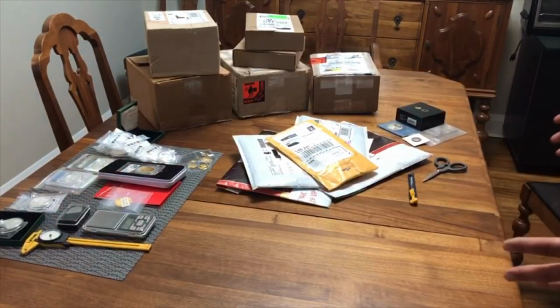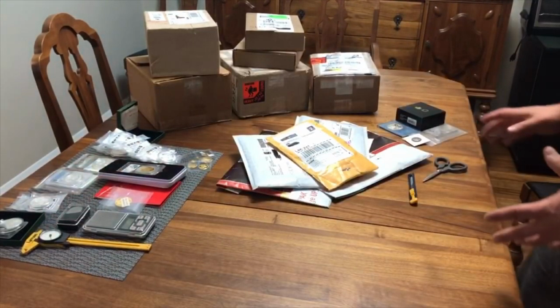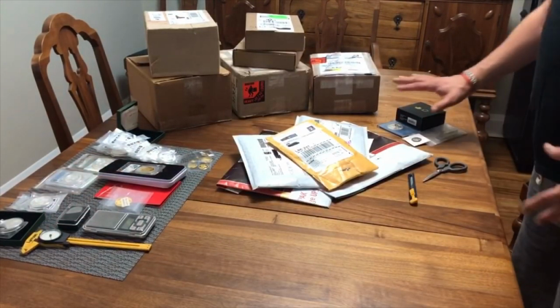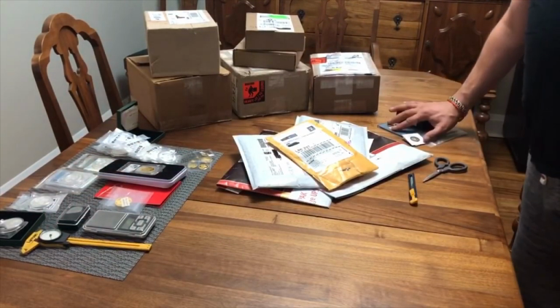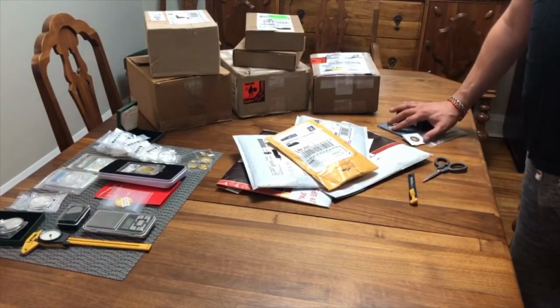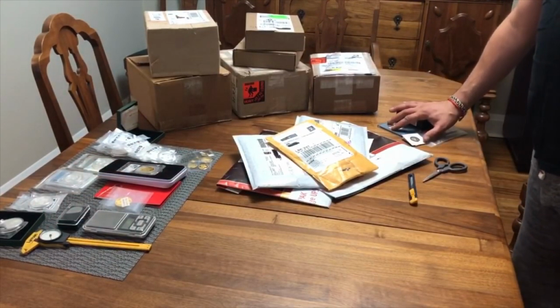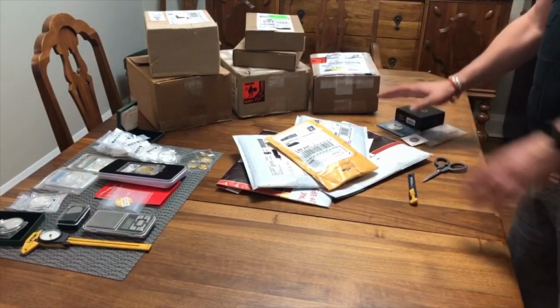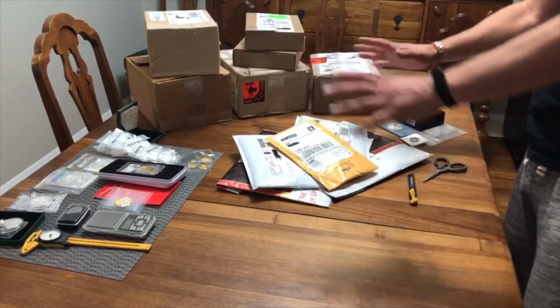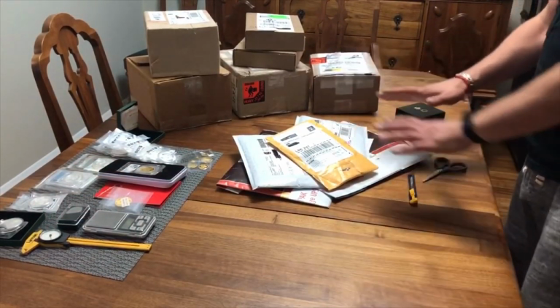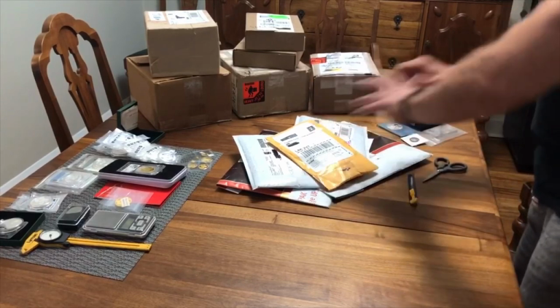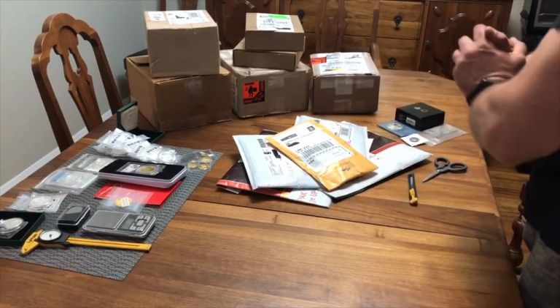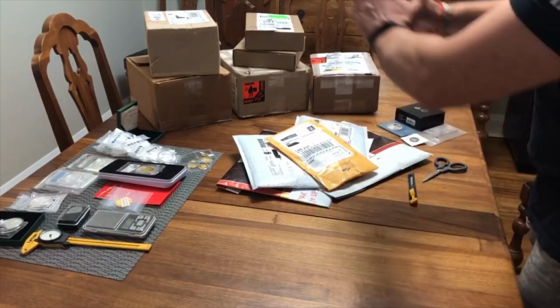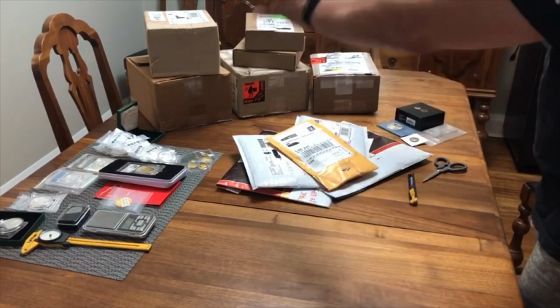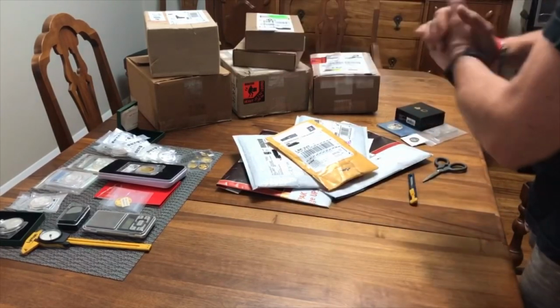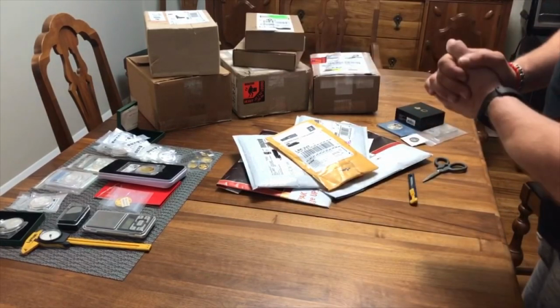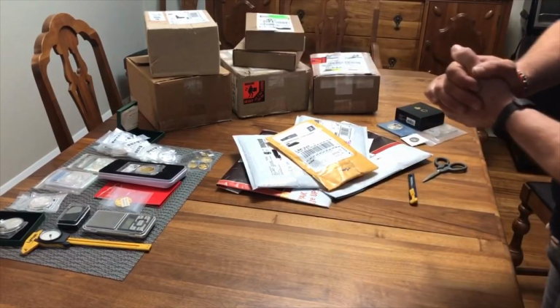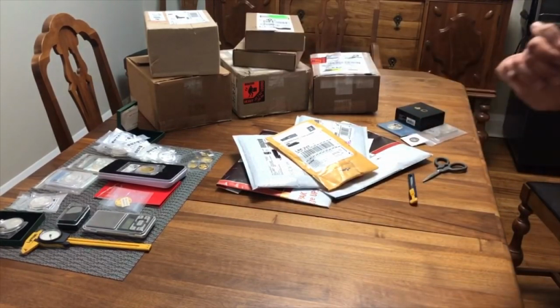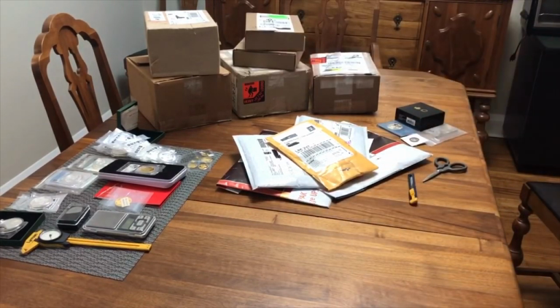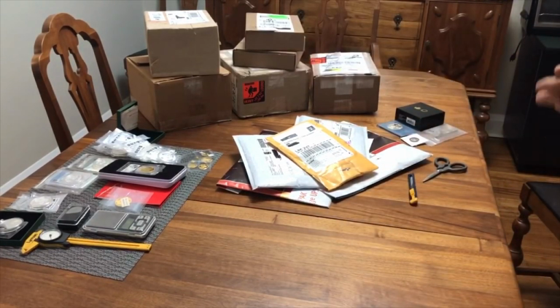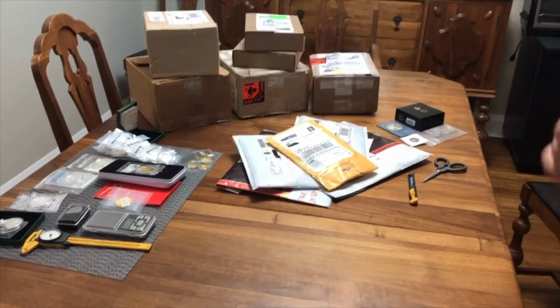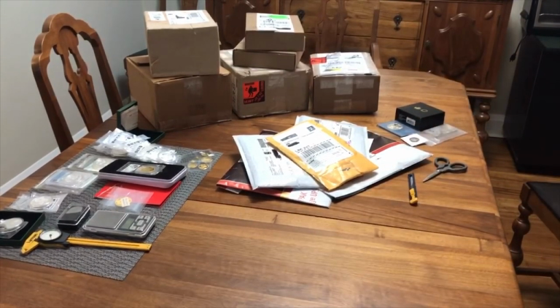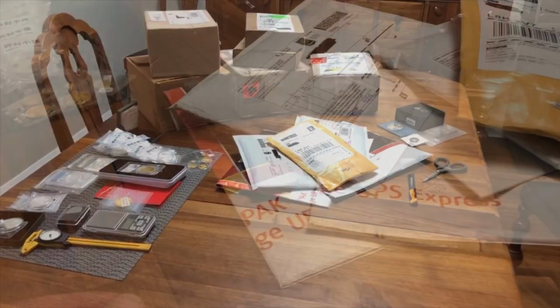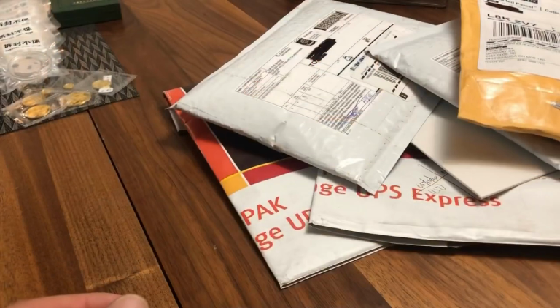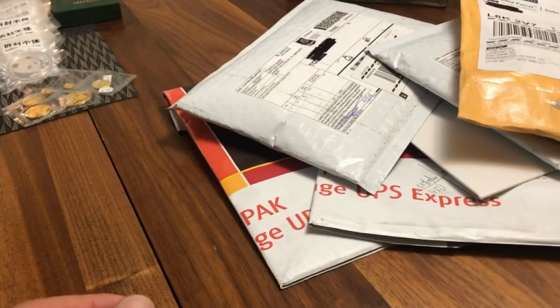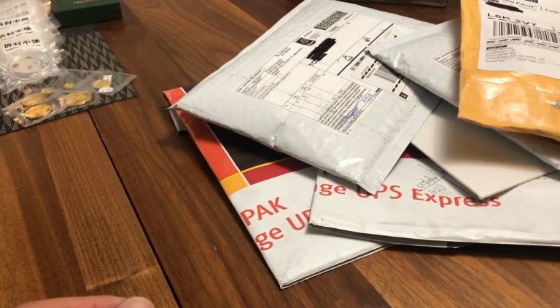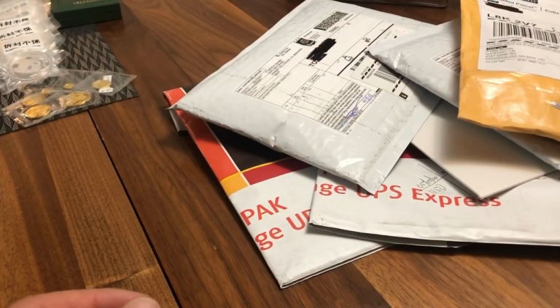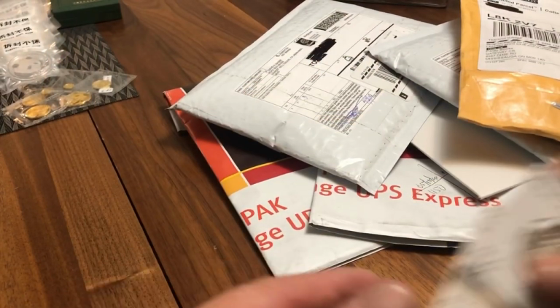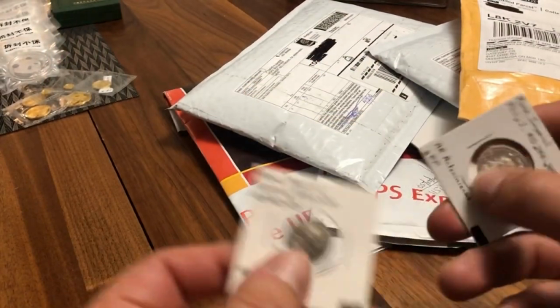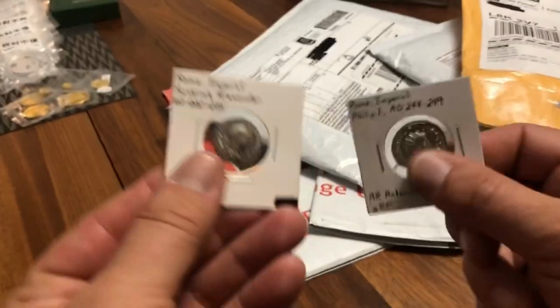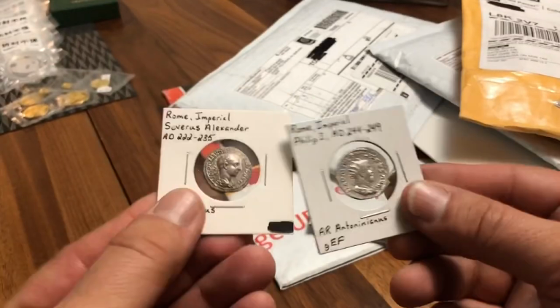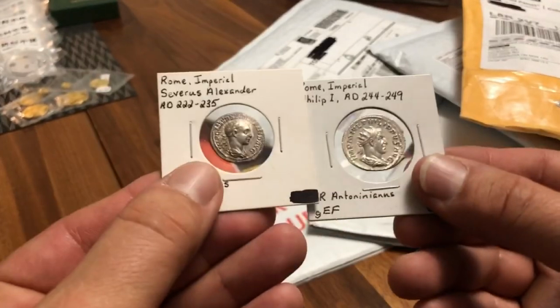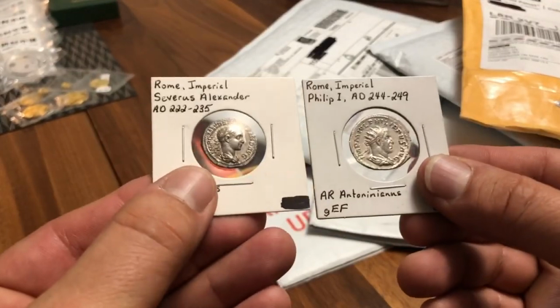In here also I got some local coin store pickups so let's get started. I'll start off with the small stuff and then we'll work our way into the larger boxes. We'll start with the local coin shop pickups because they're already out of the packages.